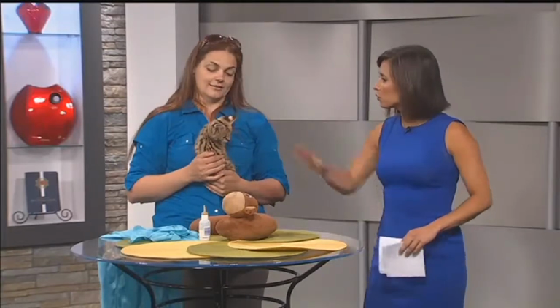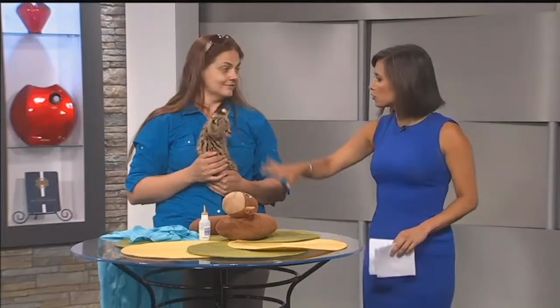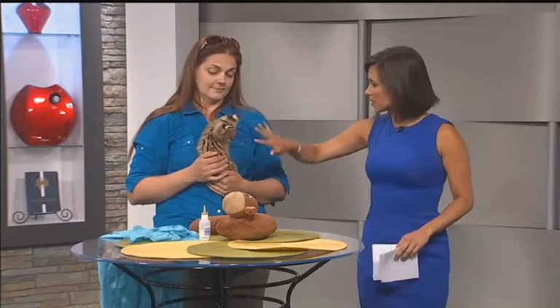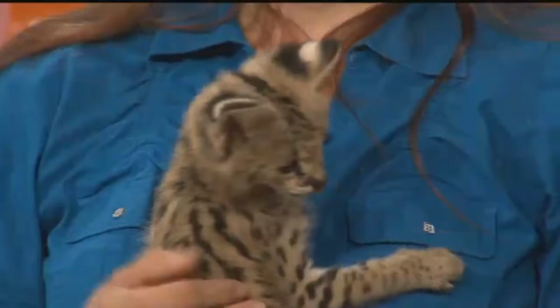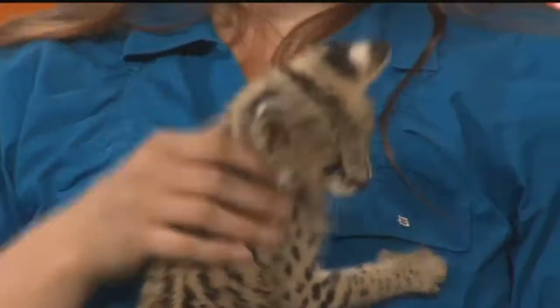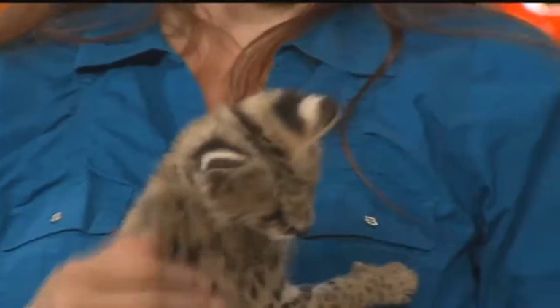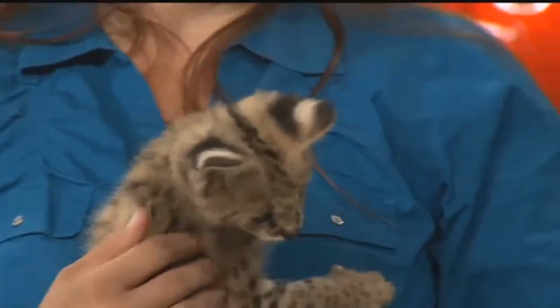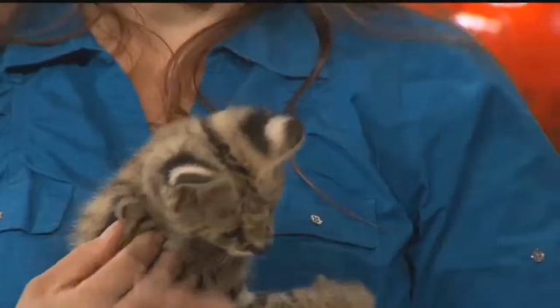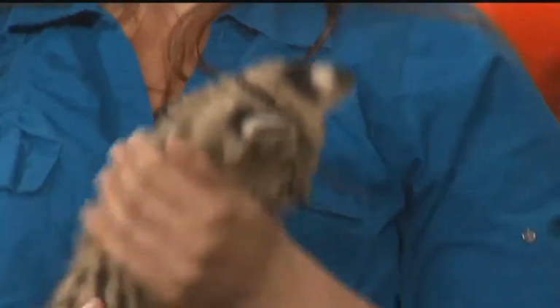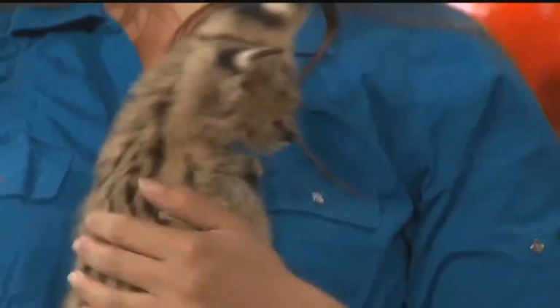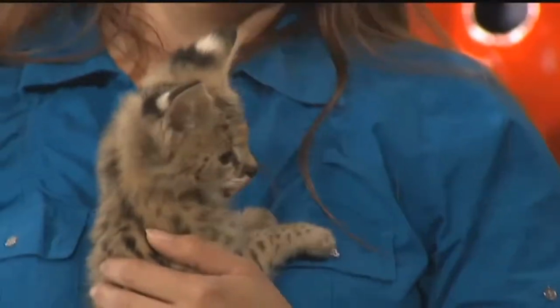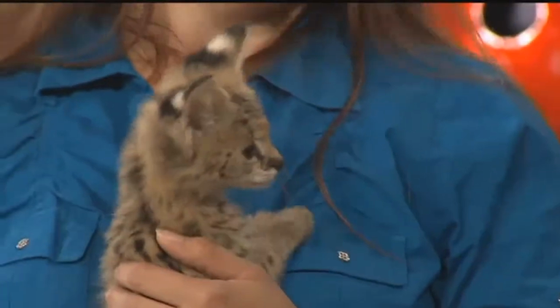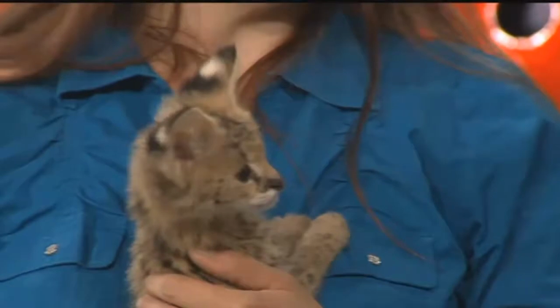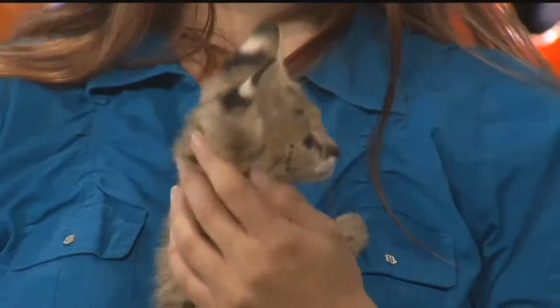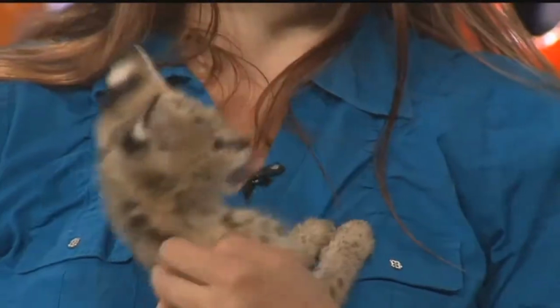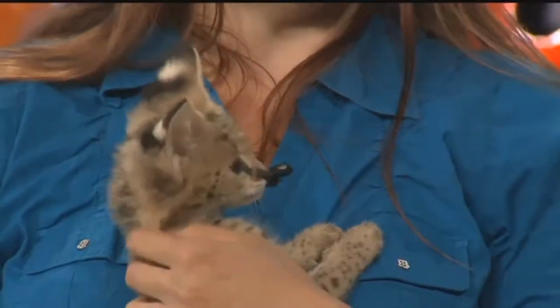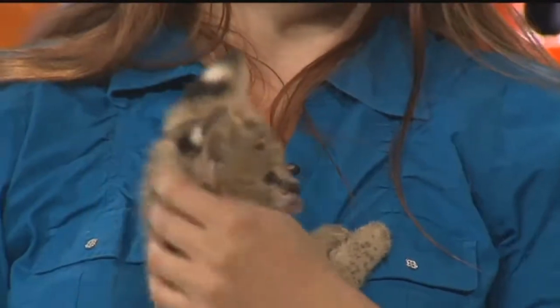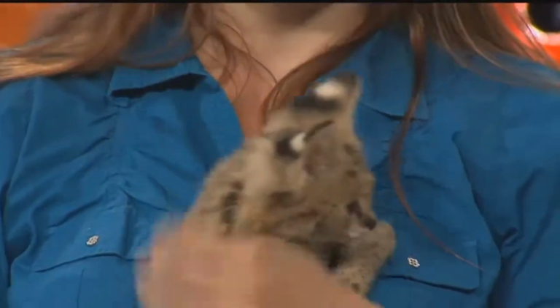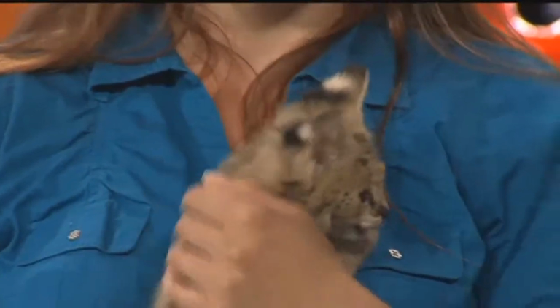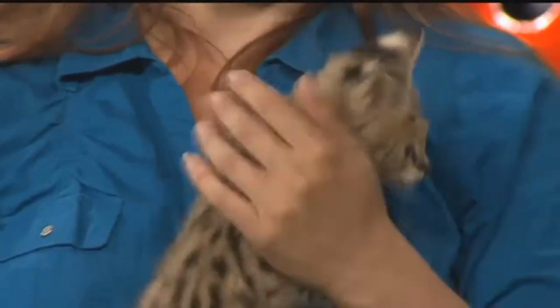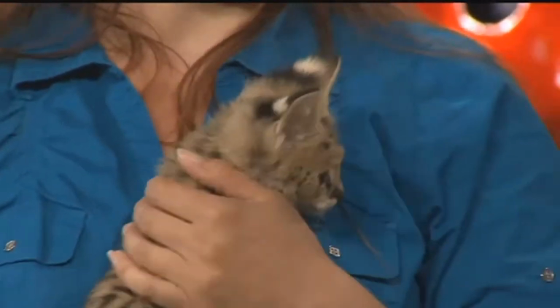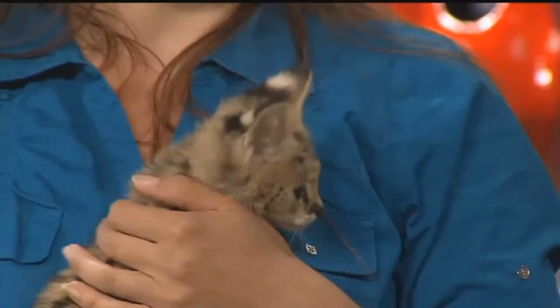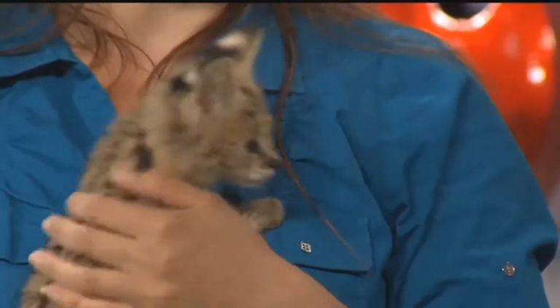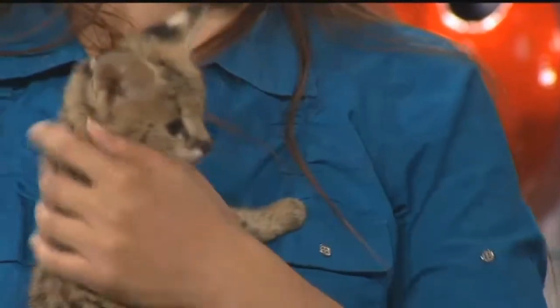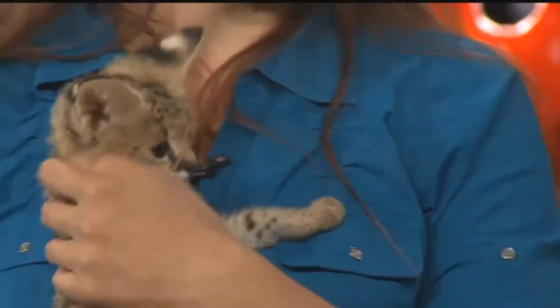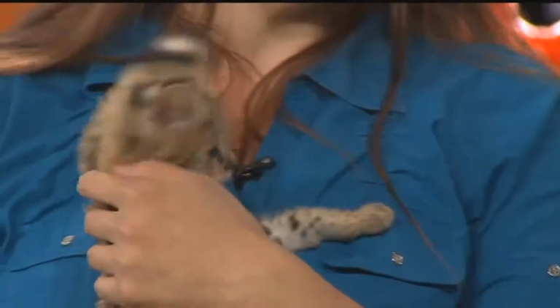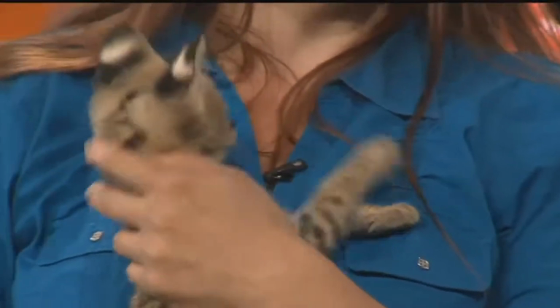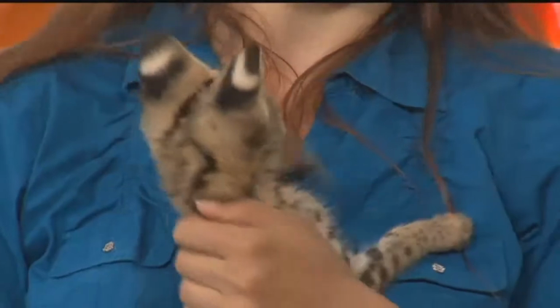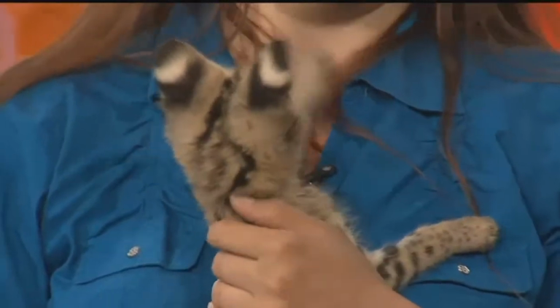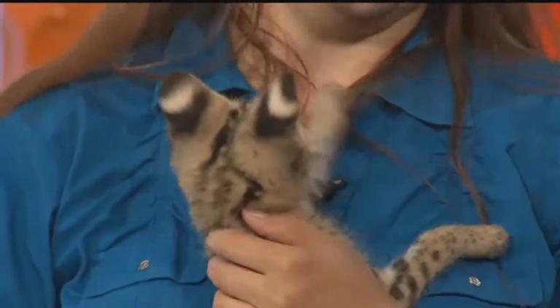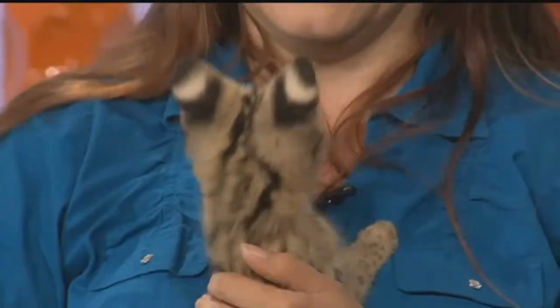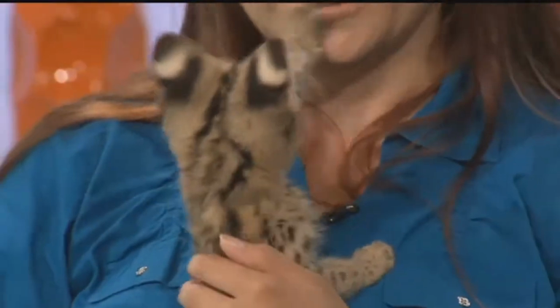Their coats are always like this, yes. There are some melanistic servals, which are black in color. They're found in higher mountain ranges, and there aren't any of those in captivity, actually.